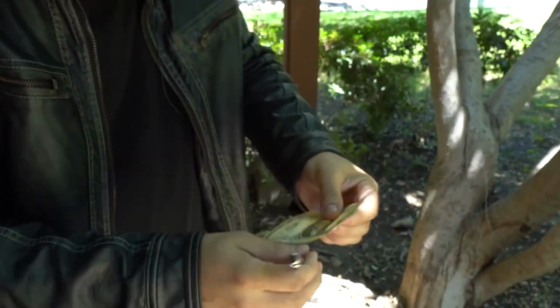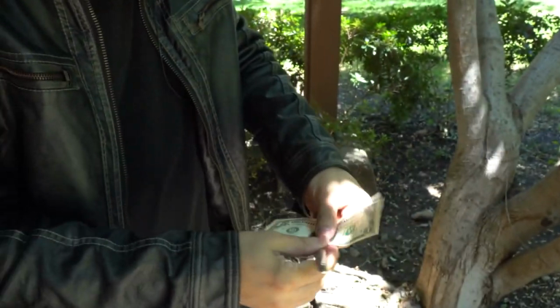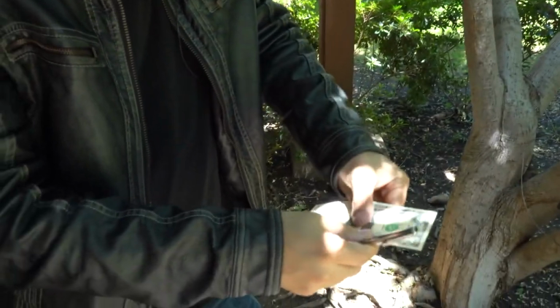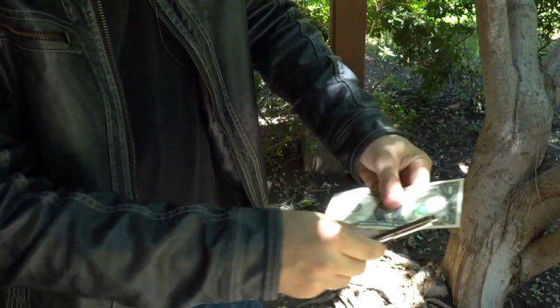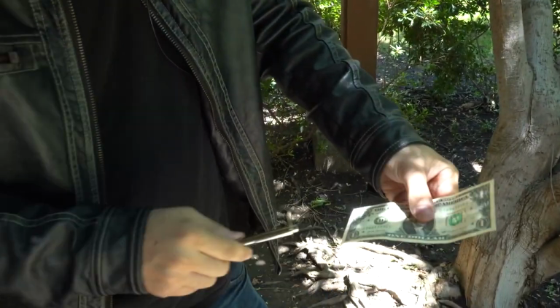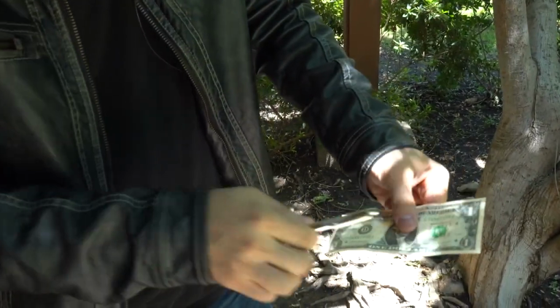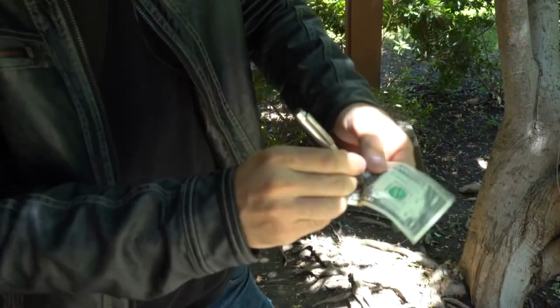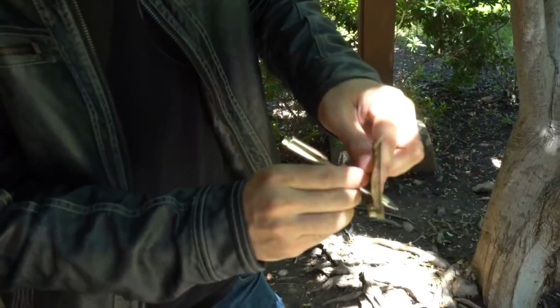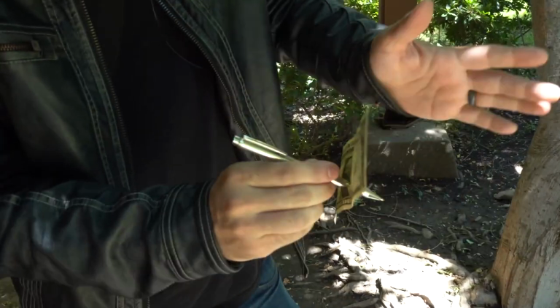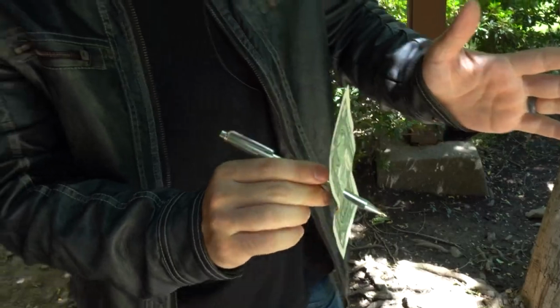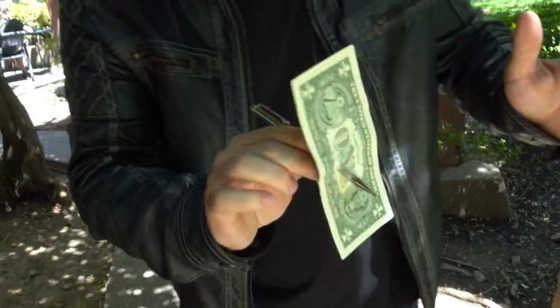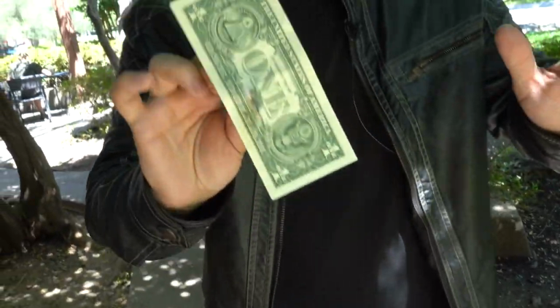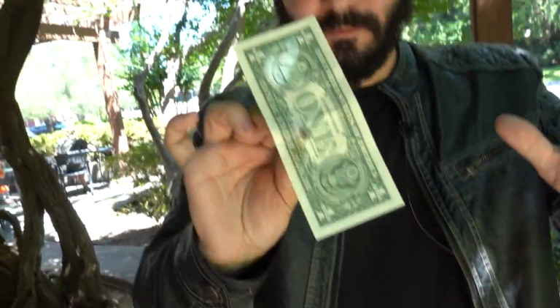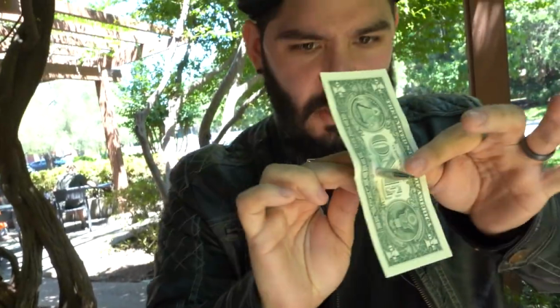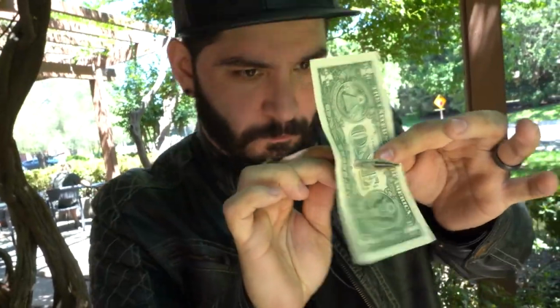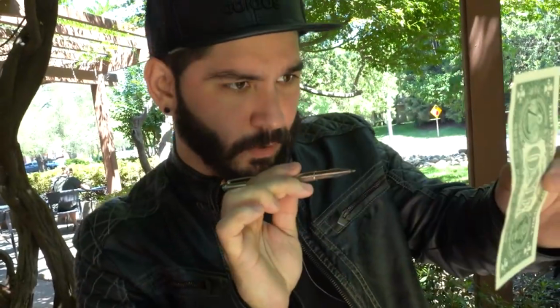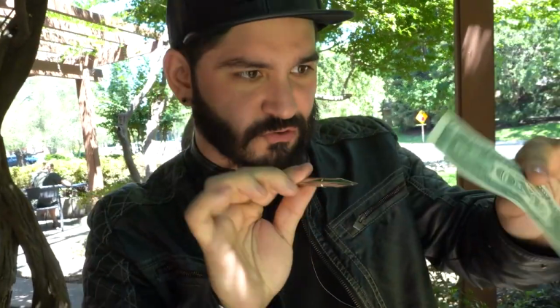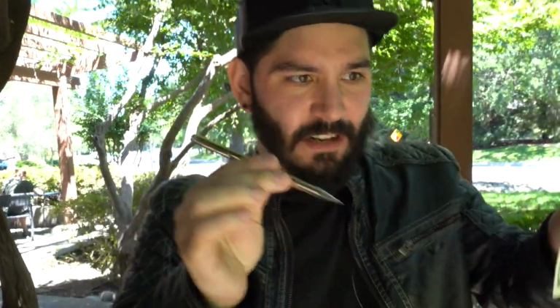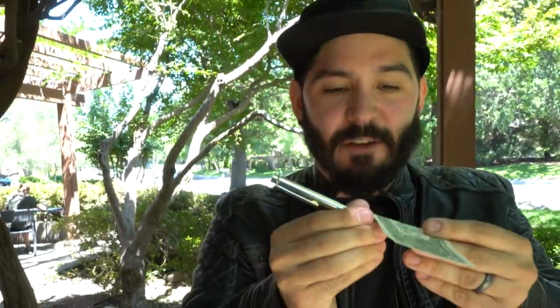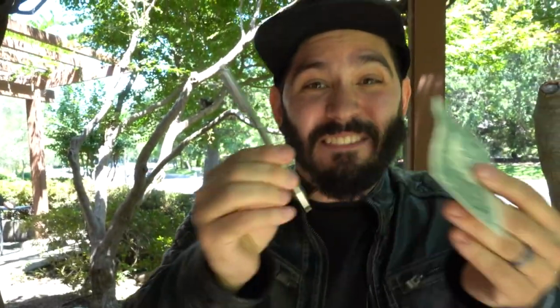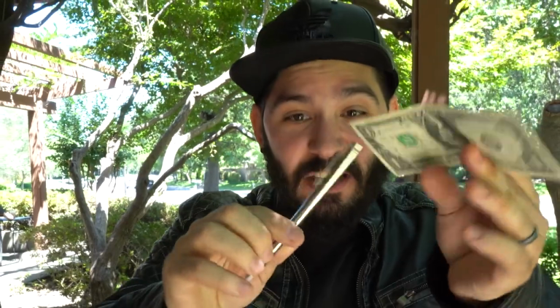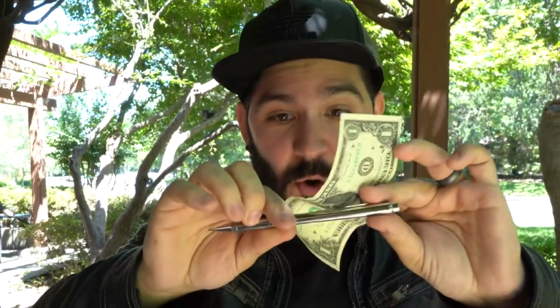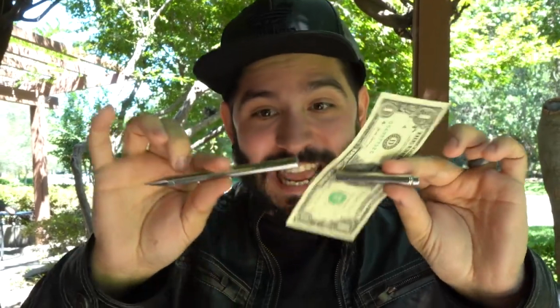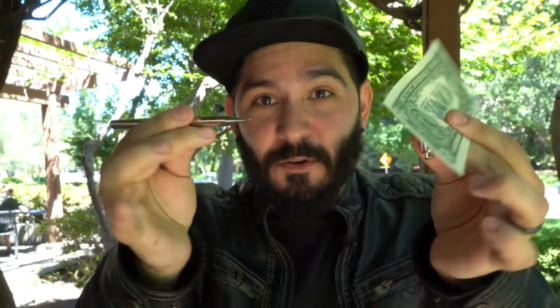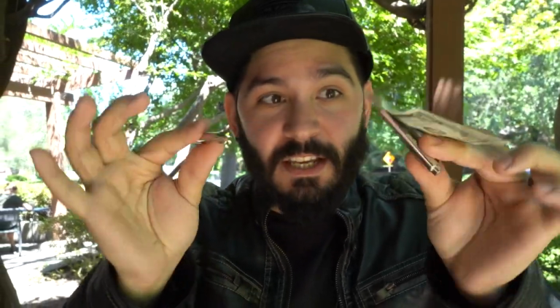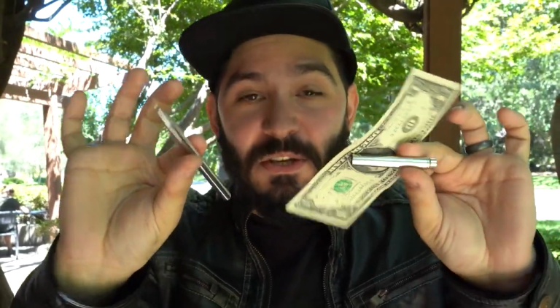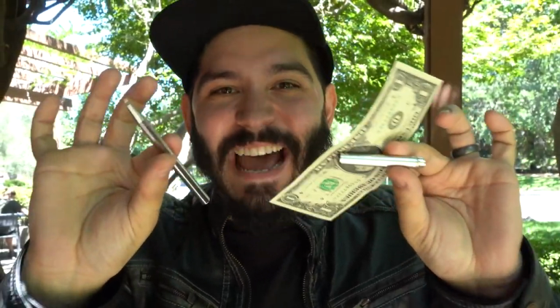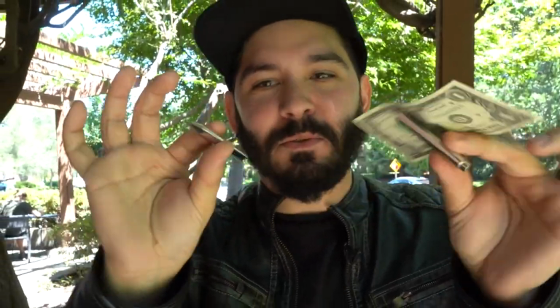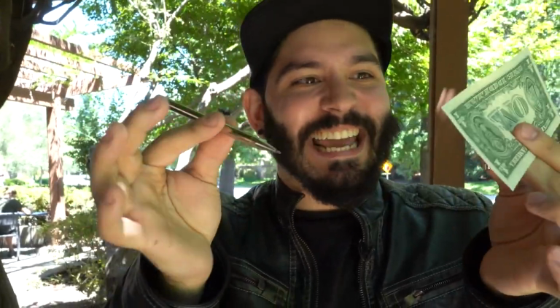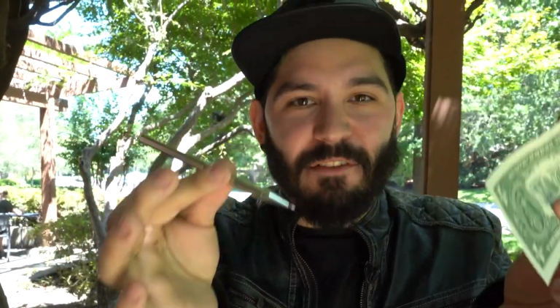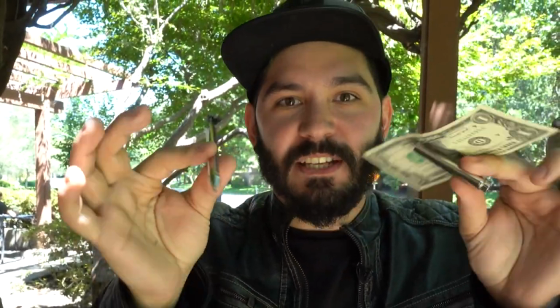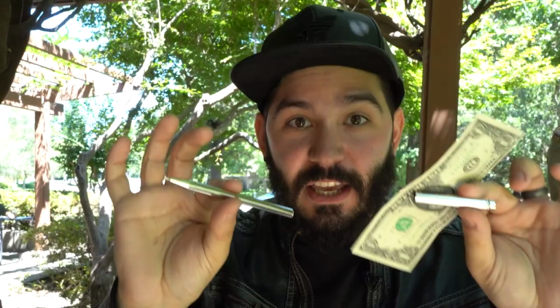You just come over, stretch the bill, and right there you have the pen go straight through the bill. You pull it straight out, and without having to ditch or put anything away, you have absolutely everything here.